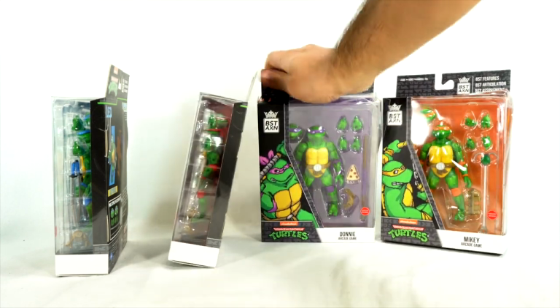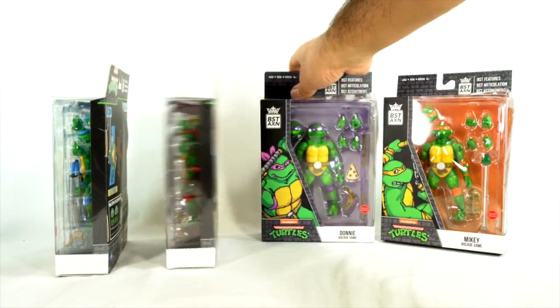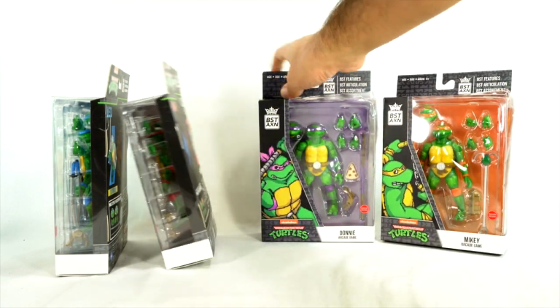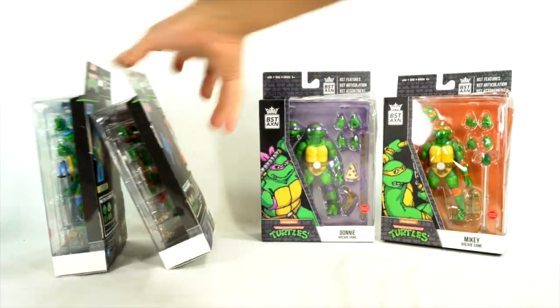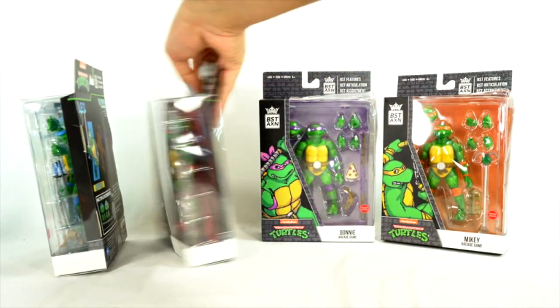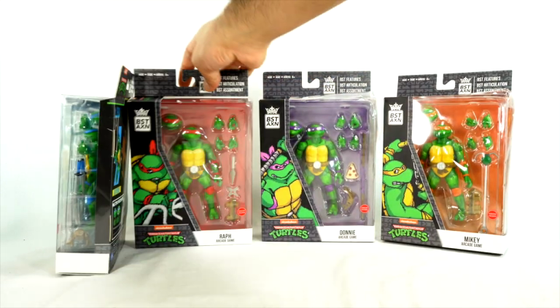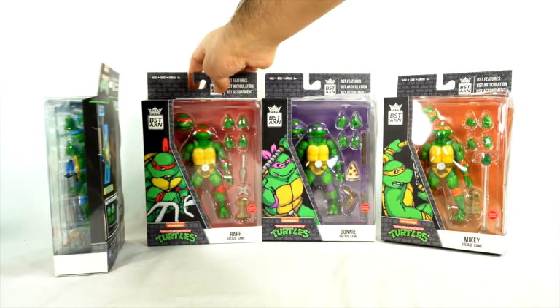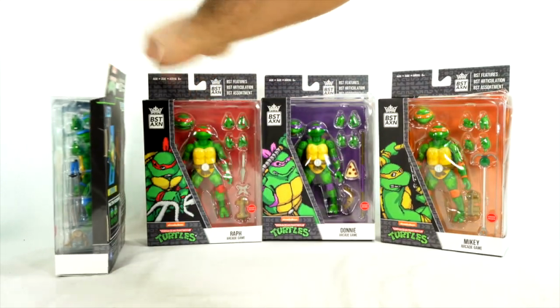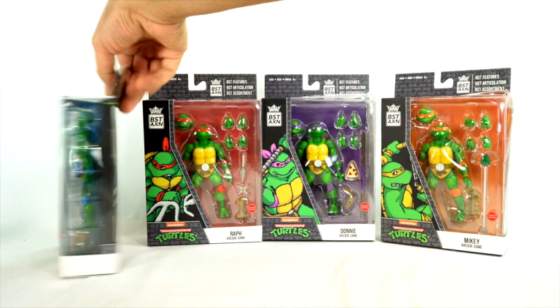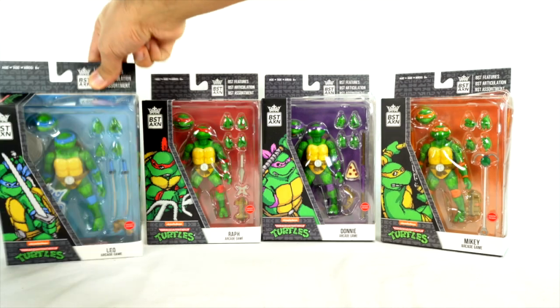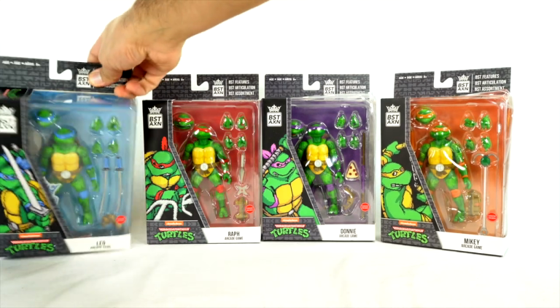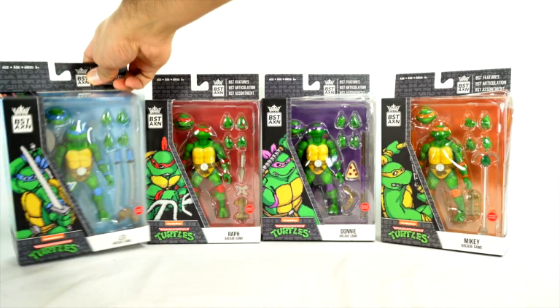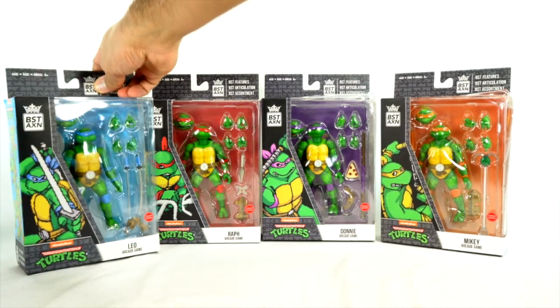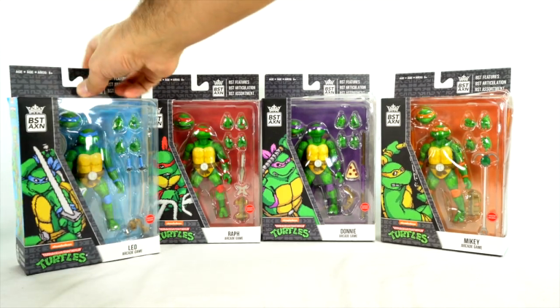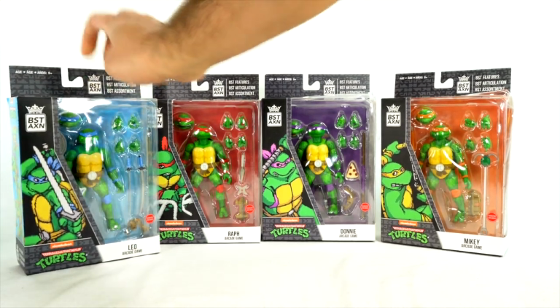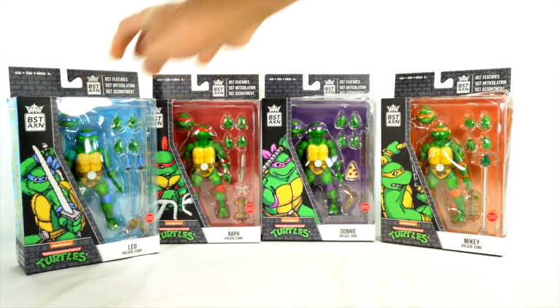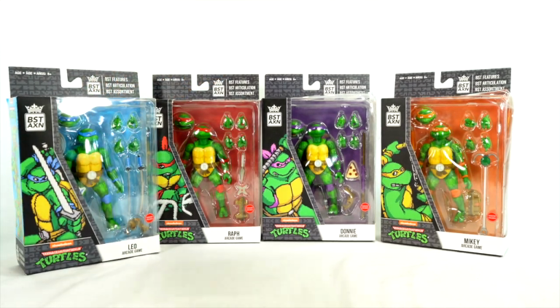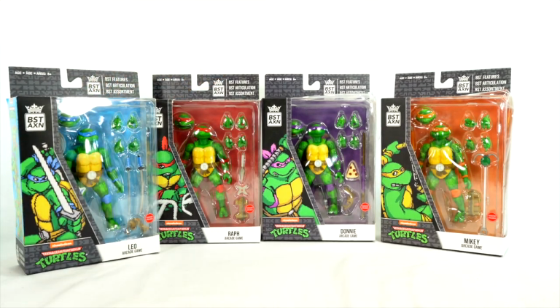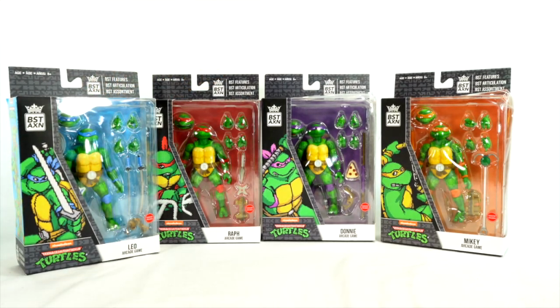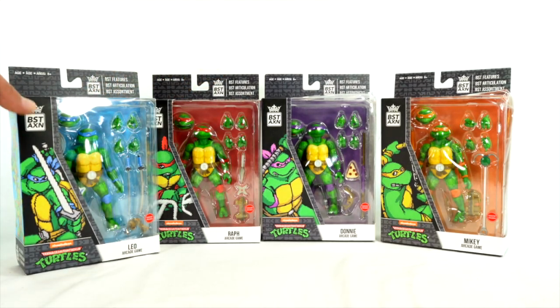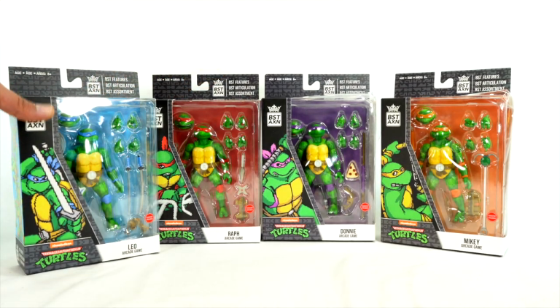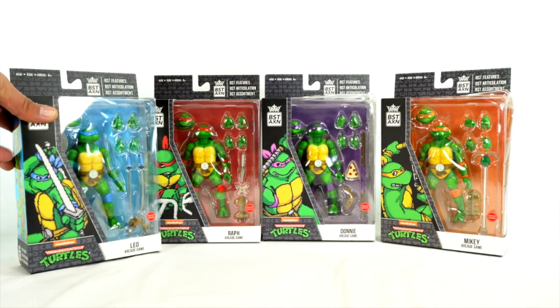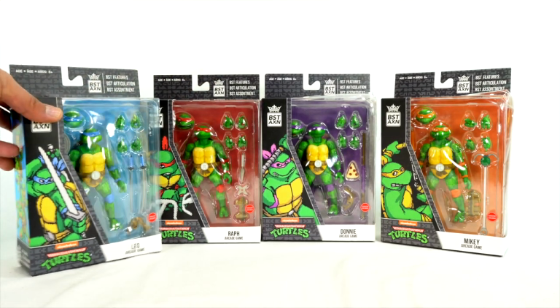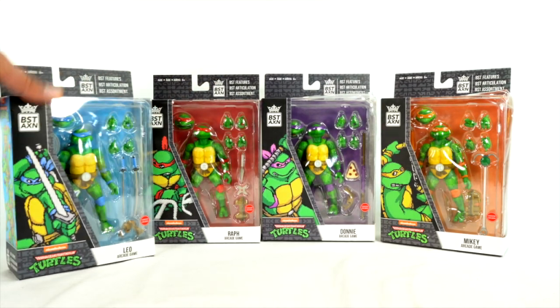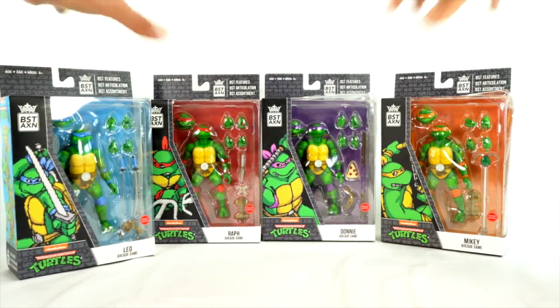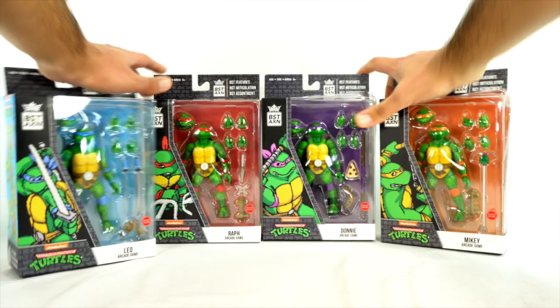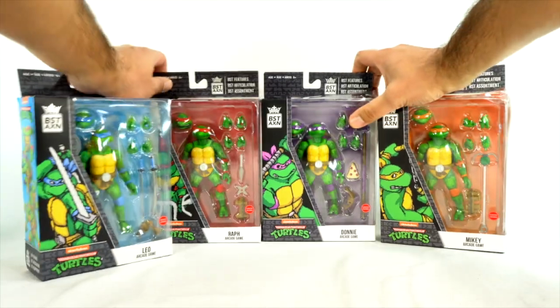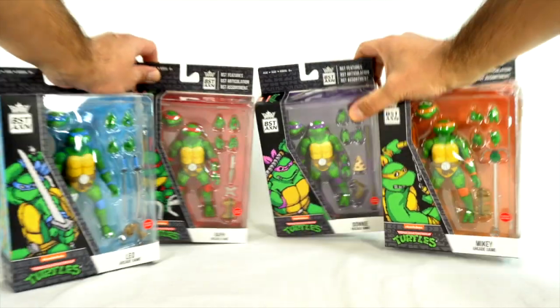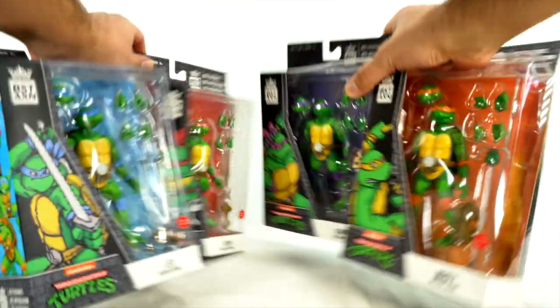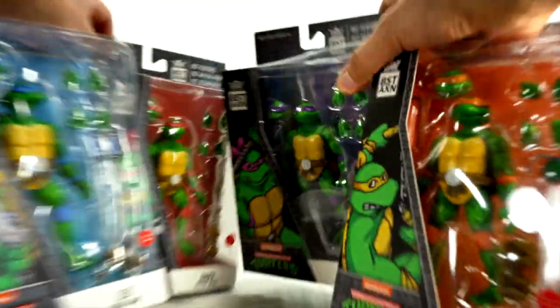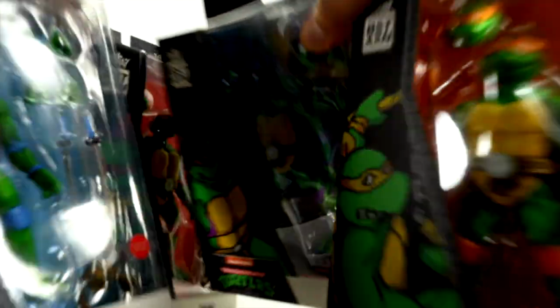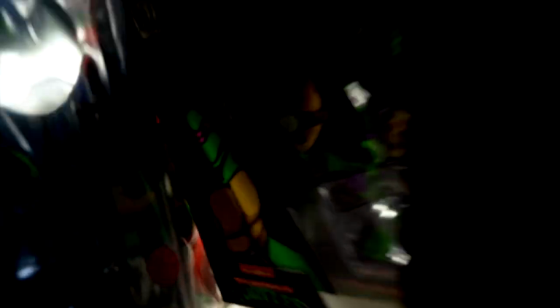I'm very interested in the ankles on these things, because the last ones didn't have ankle pivots. Let's get to it and open these things.